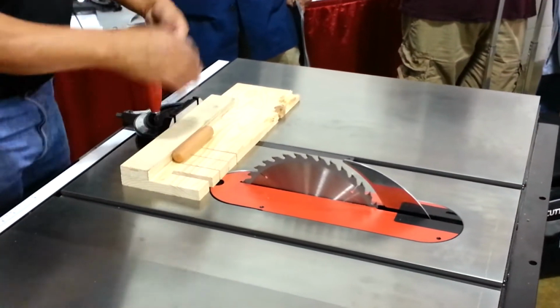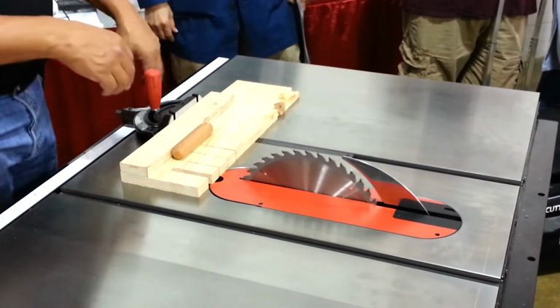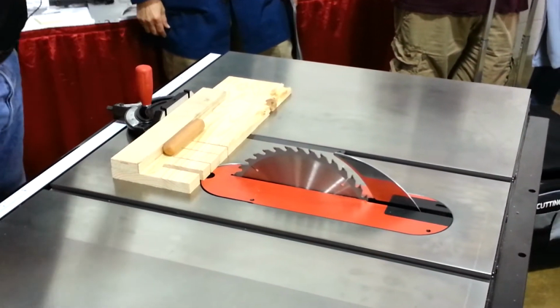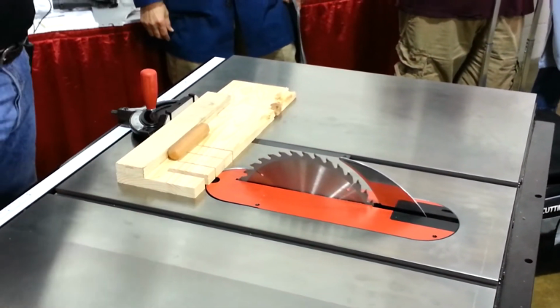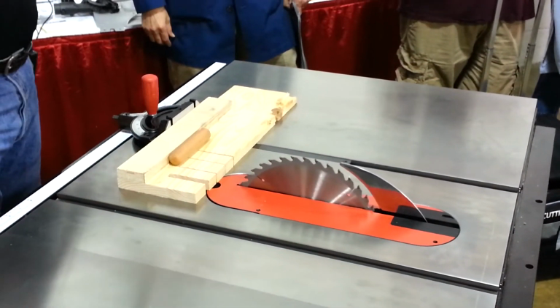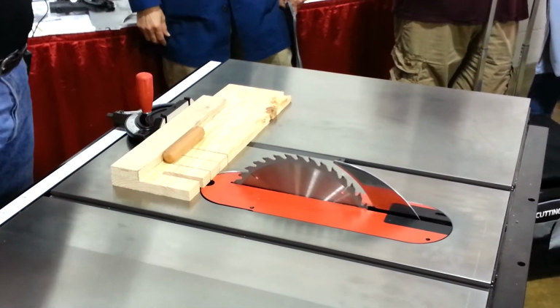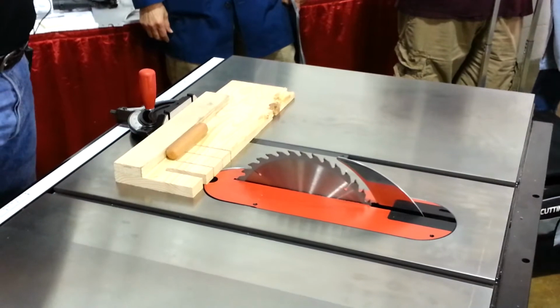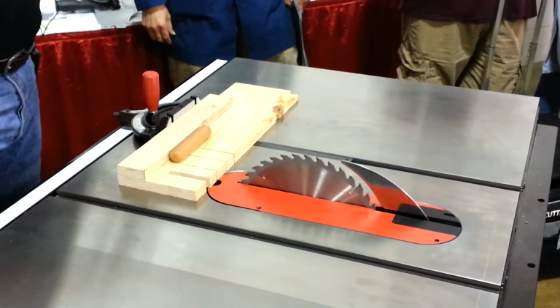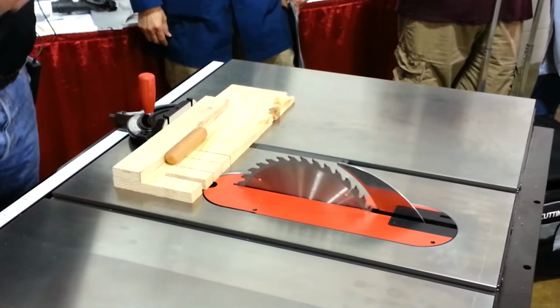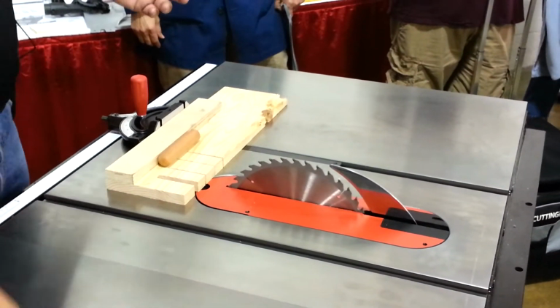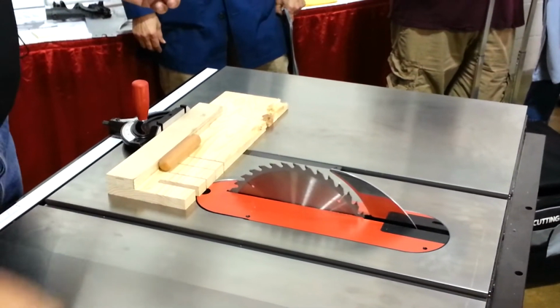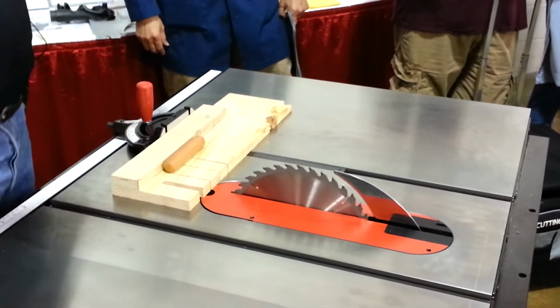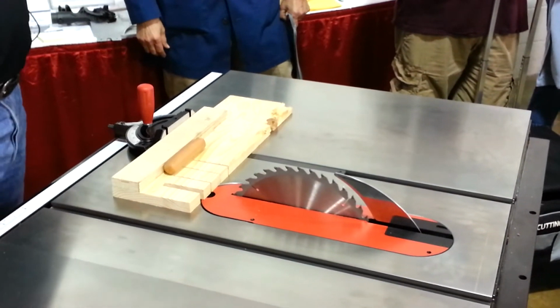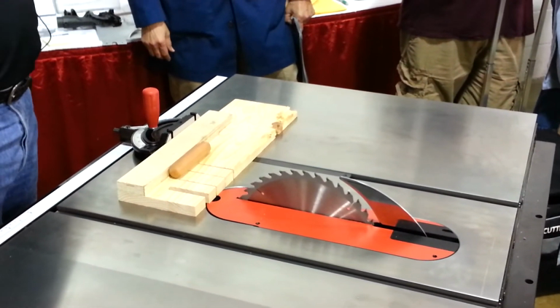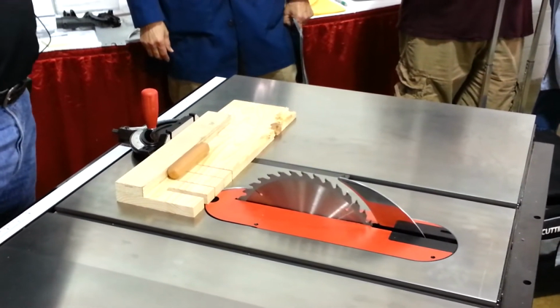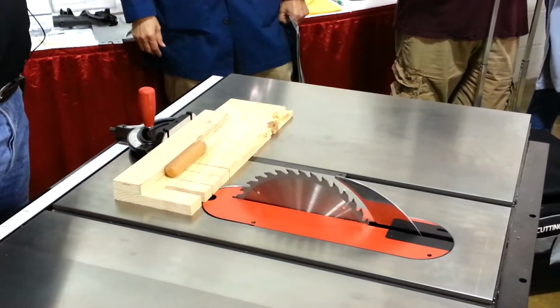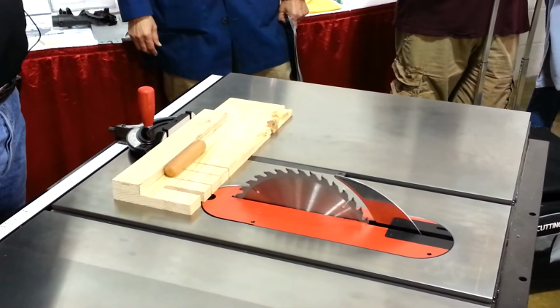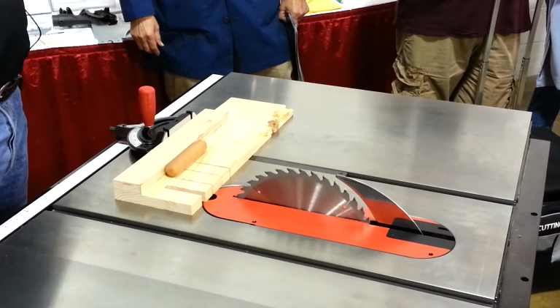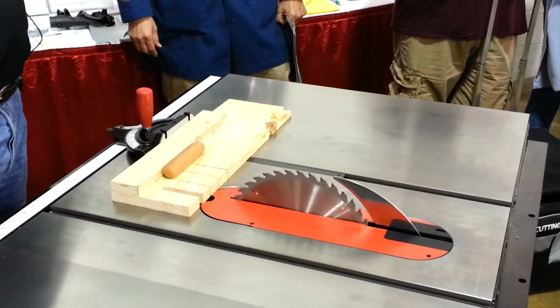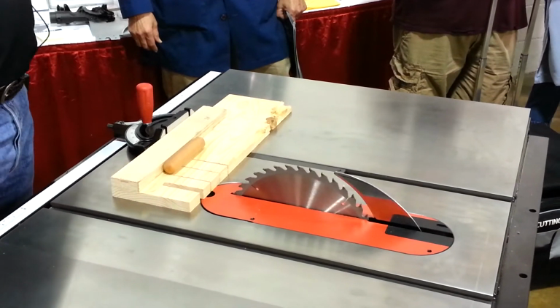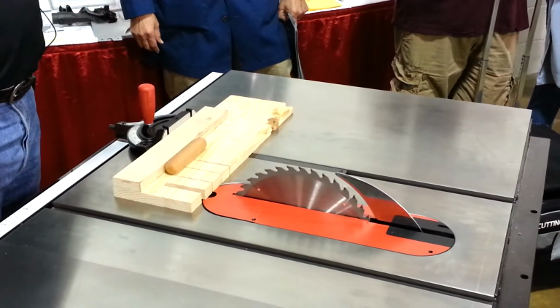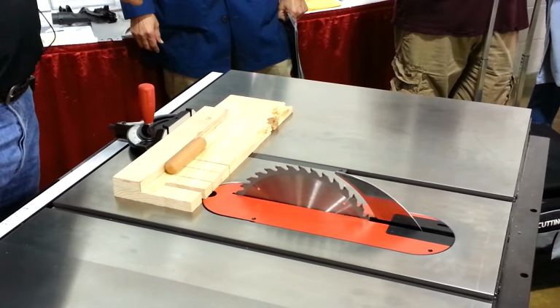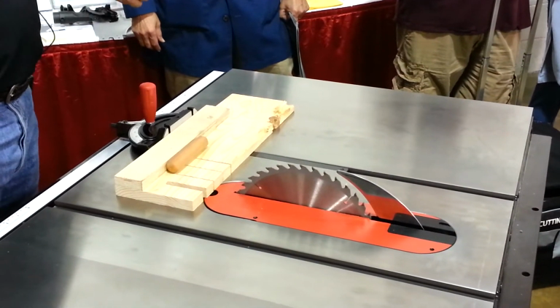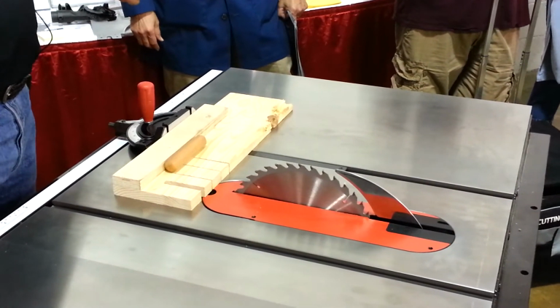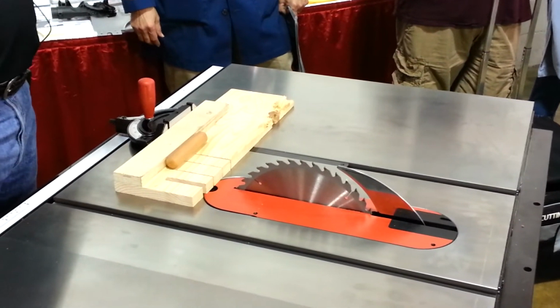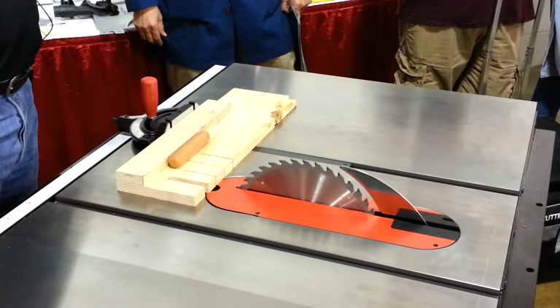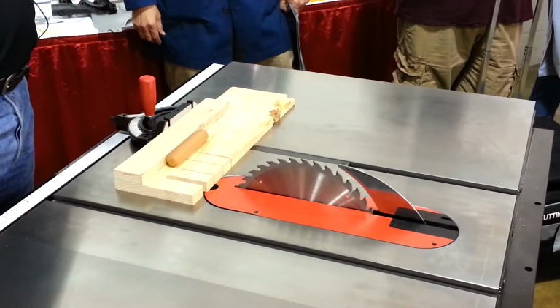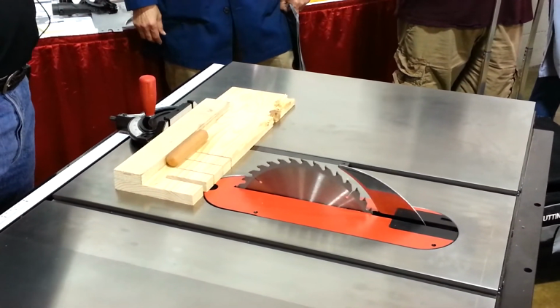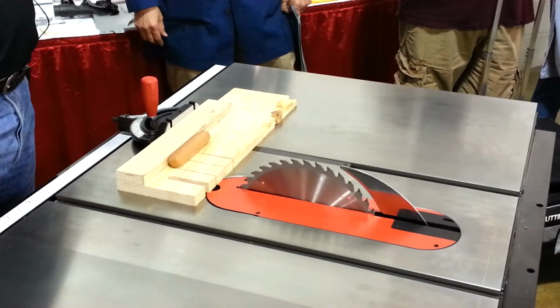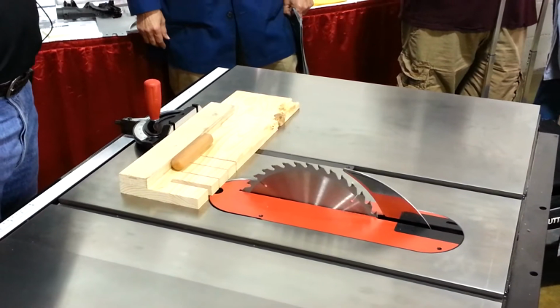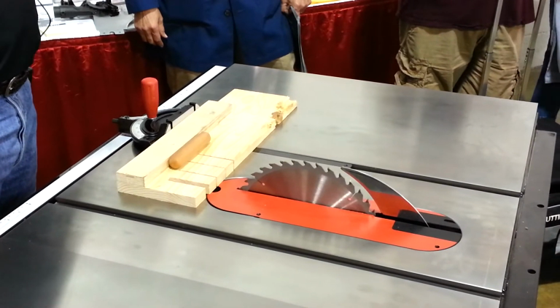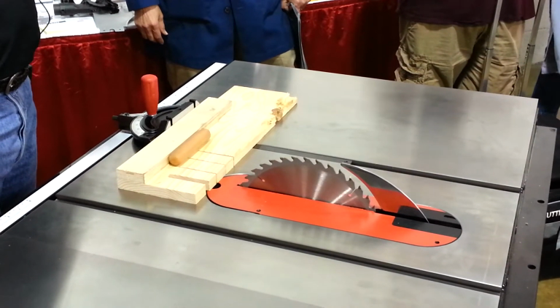When you first power up, you get a couple of diagnostic lights on your switchbox, making sure that your brake cartridge is working correctly. So you'll never power up a SawStop saw without a good working brake cartridge.